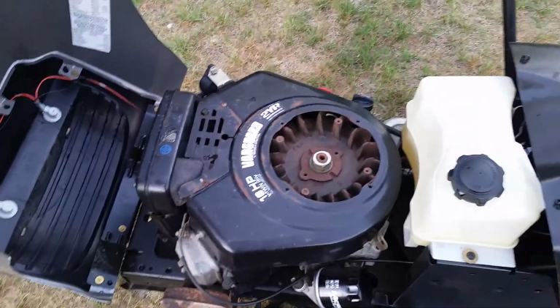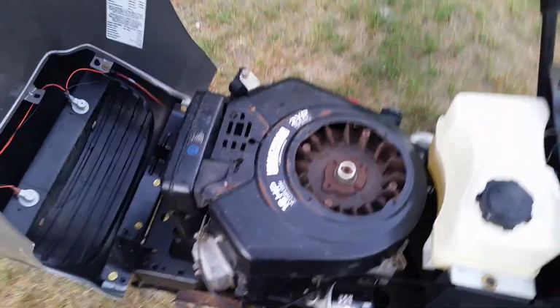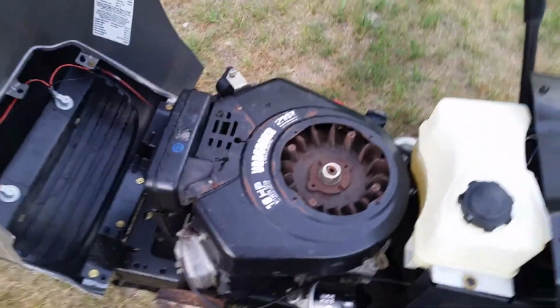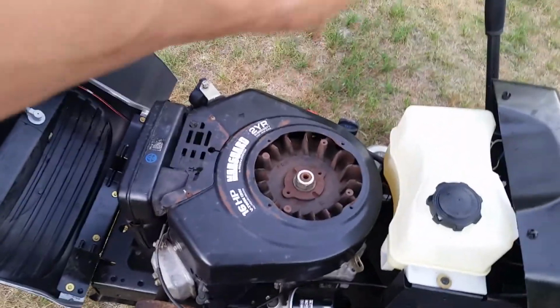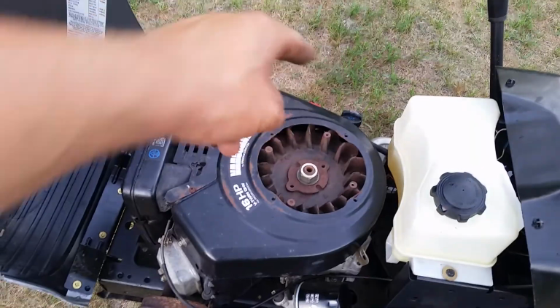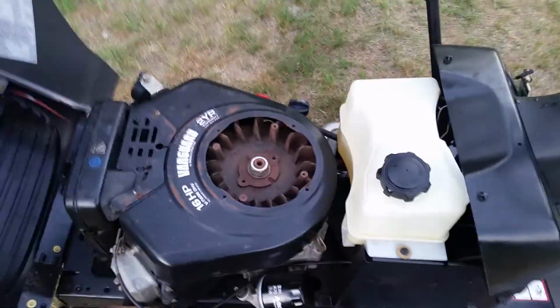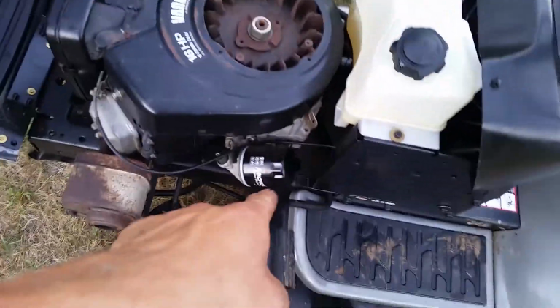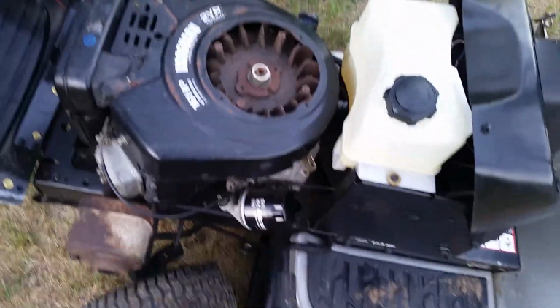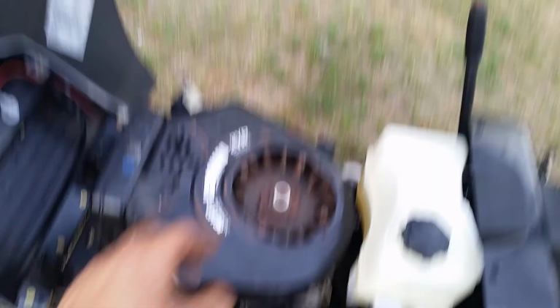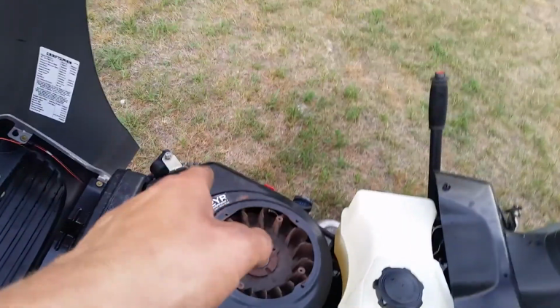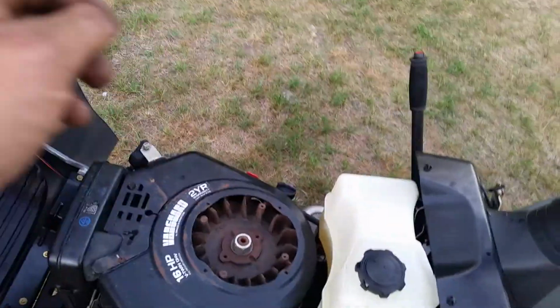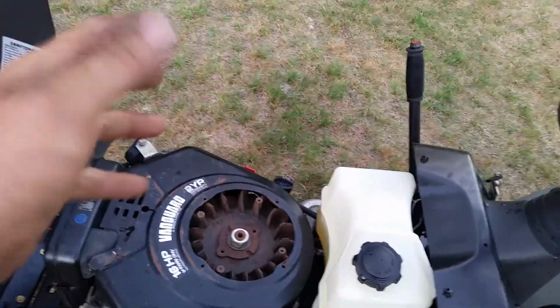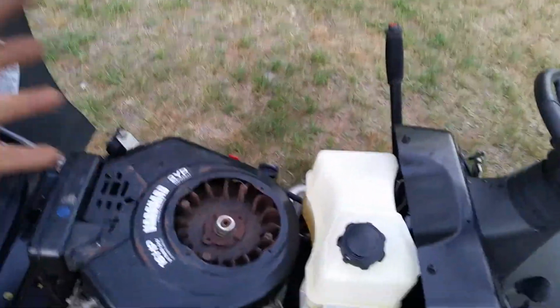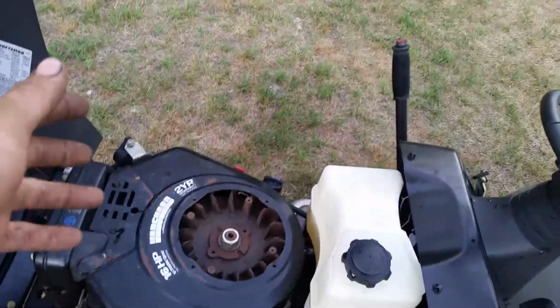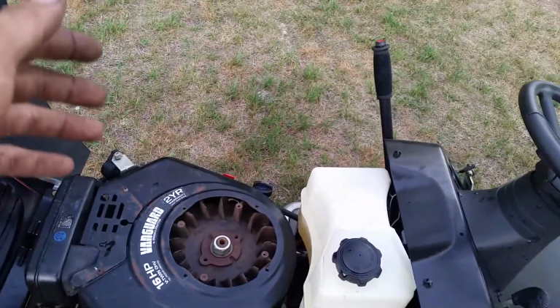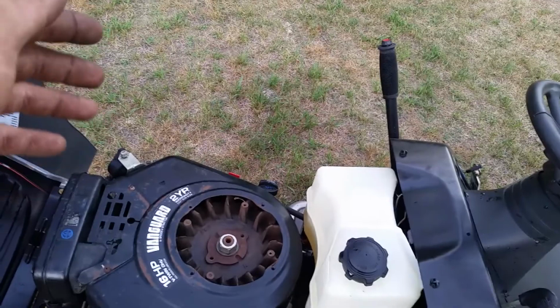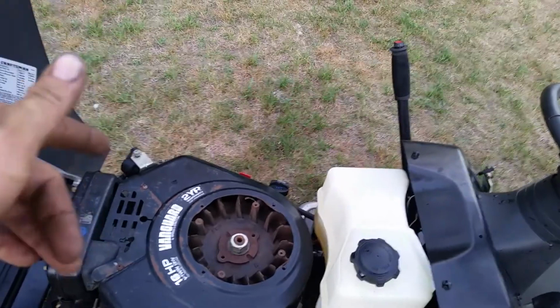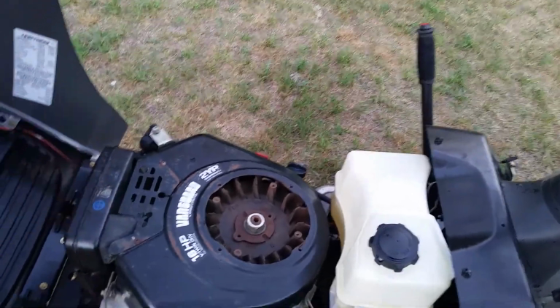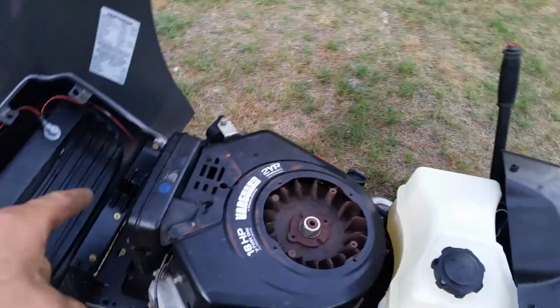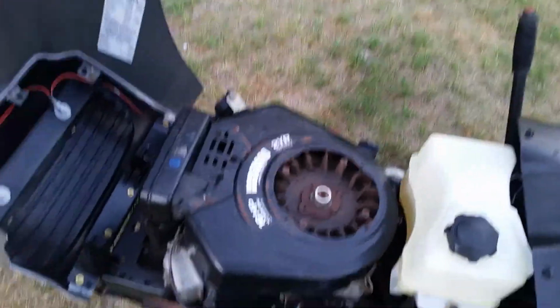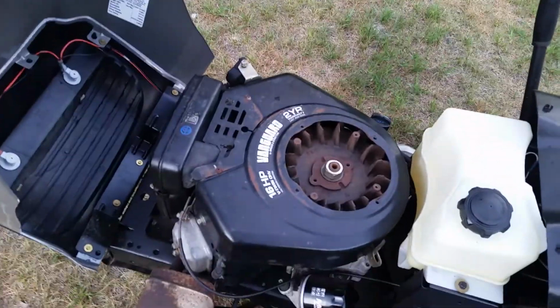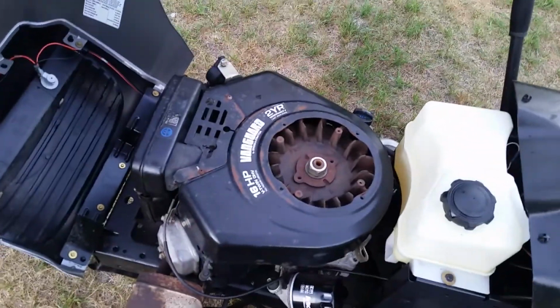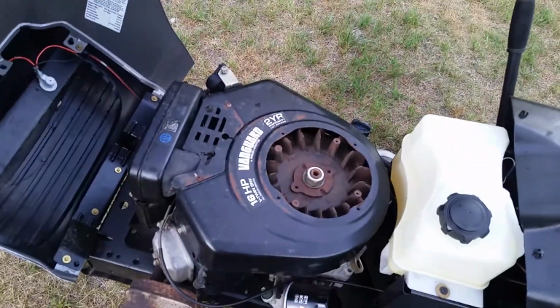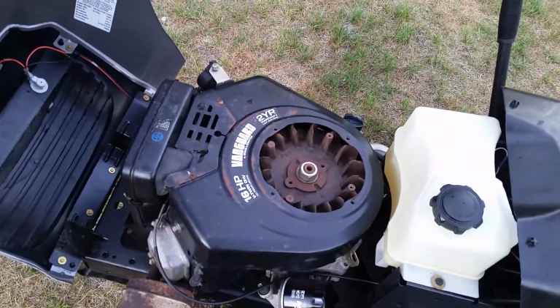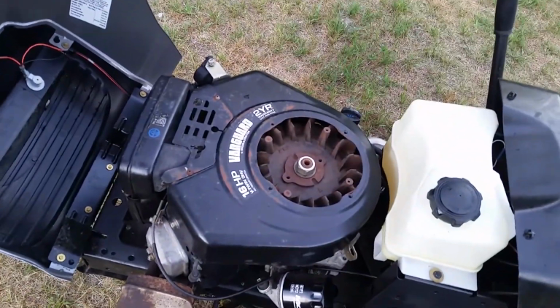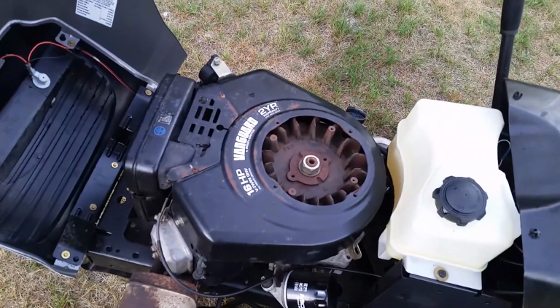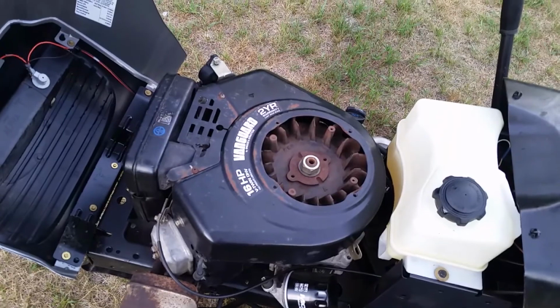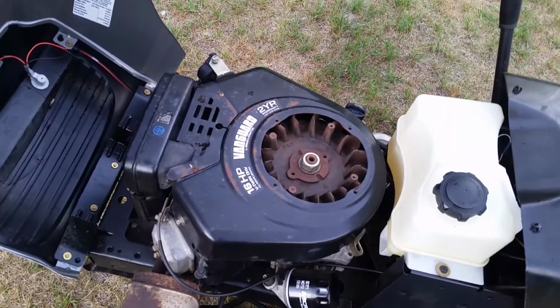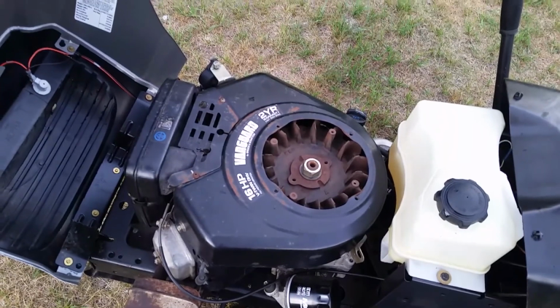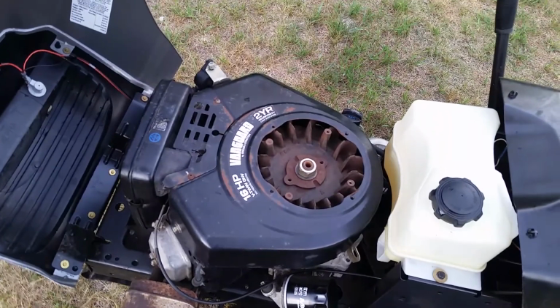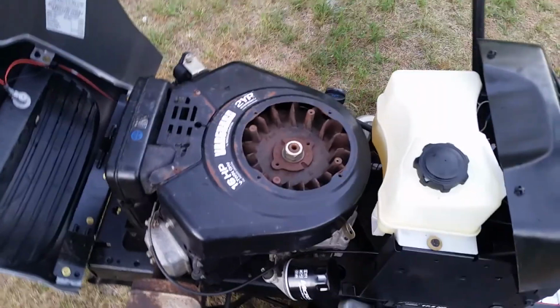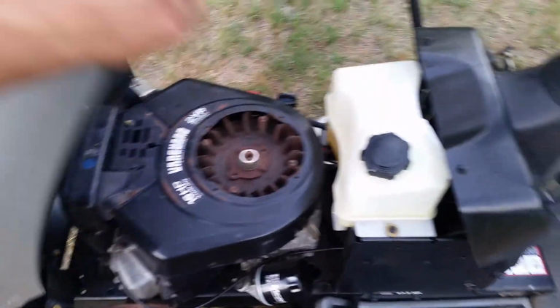I just did oil, oil filter, fuel lines, new fuel lines, fuel filter, air filter. I went through the carb — should be good to go on that end of it.